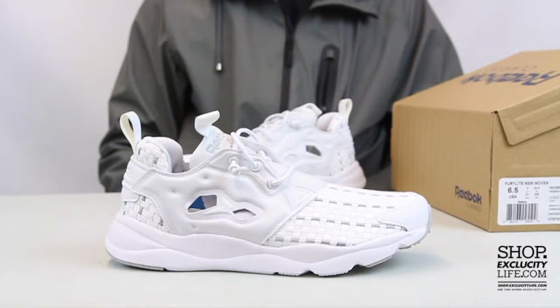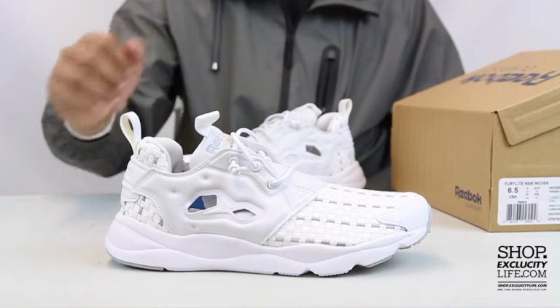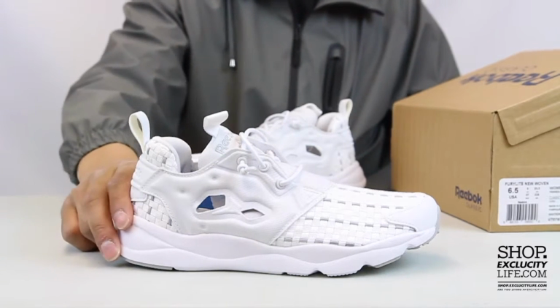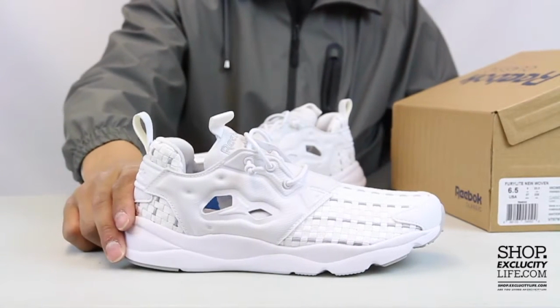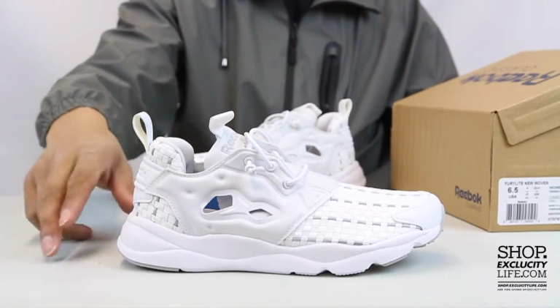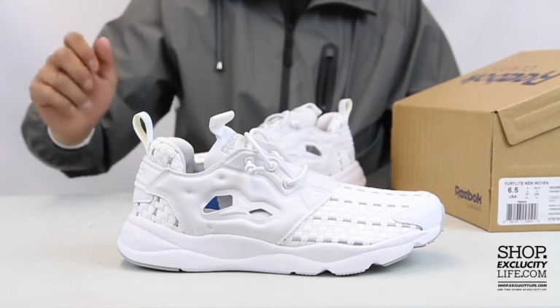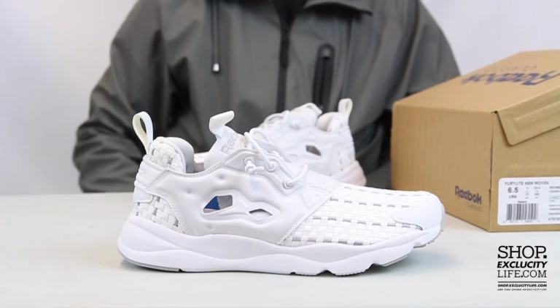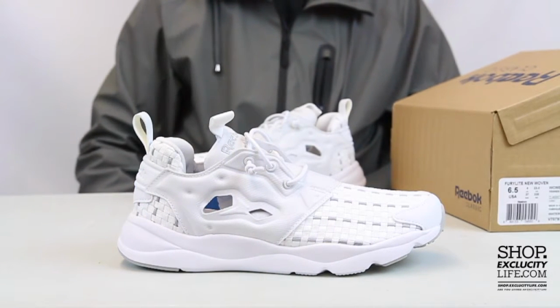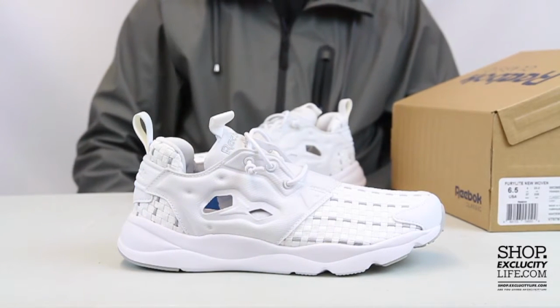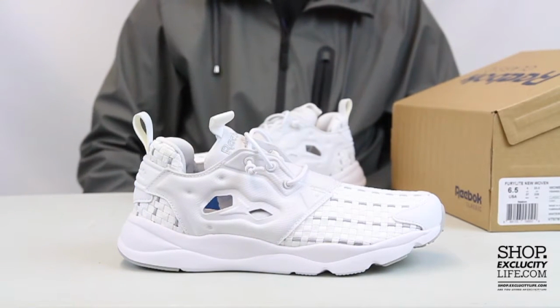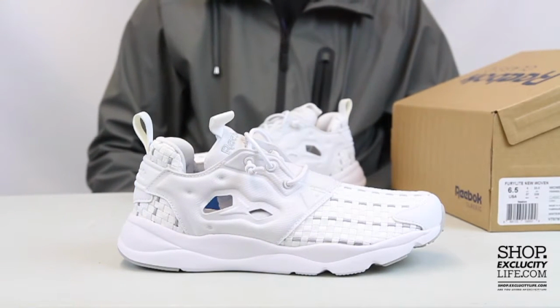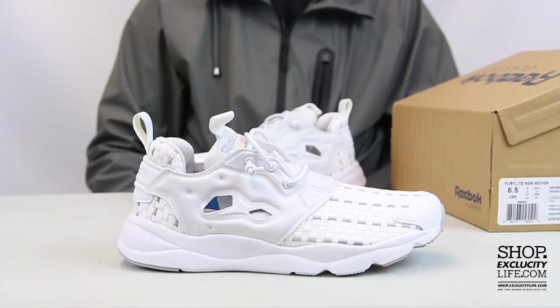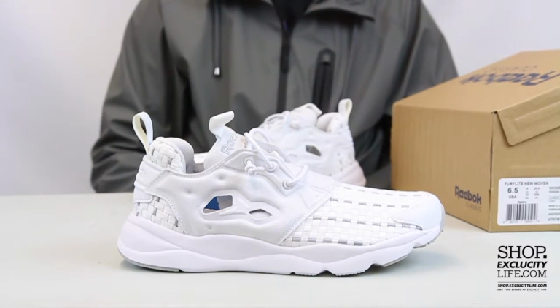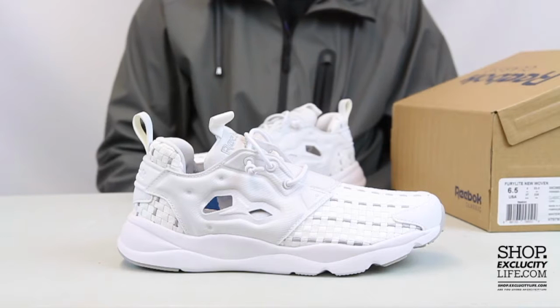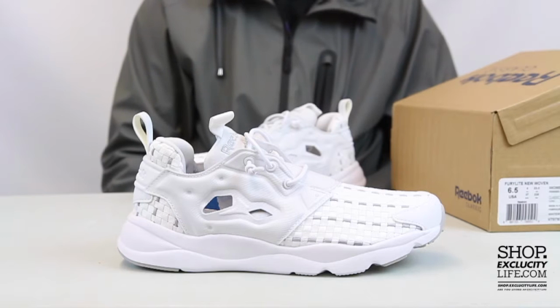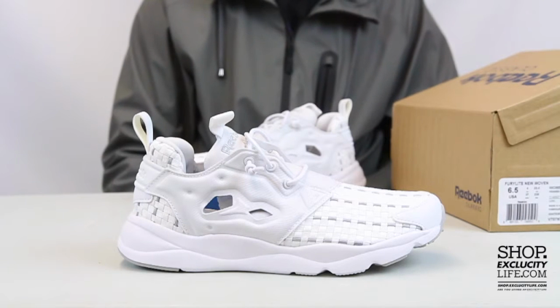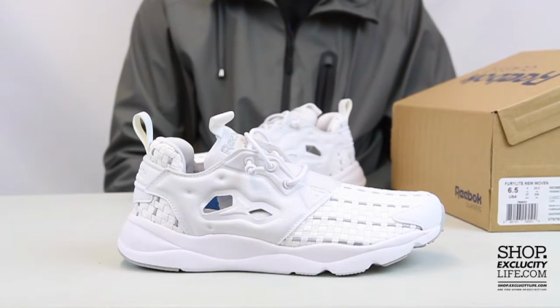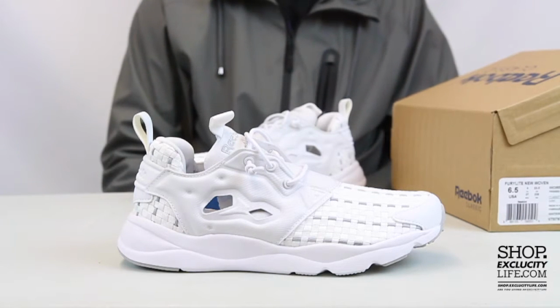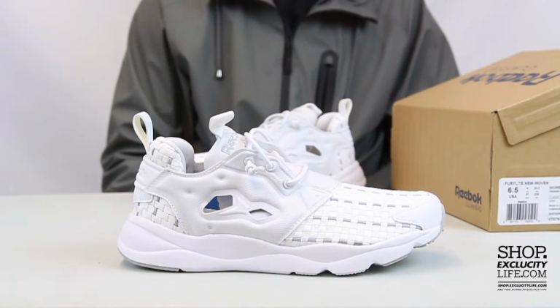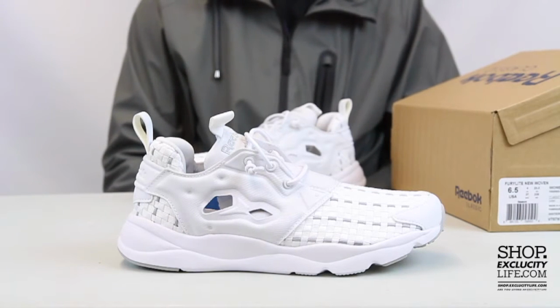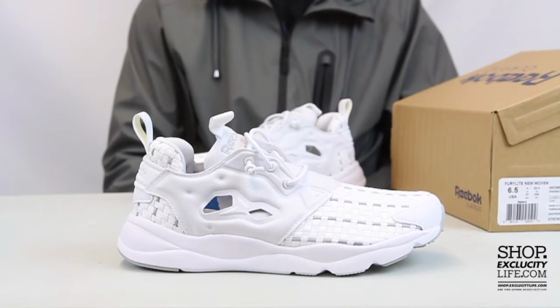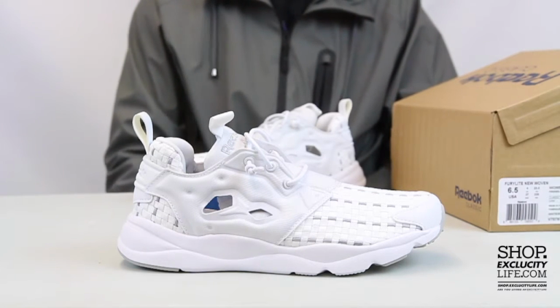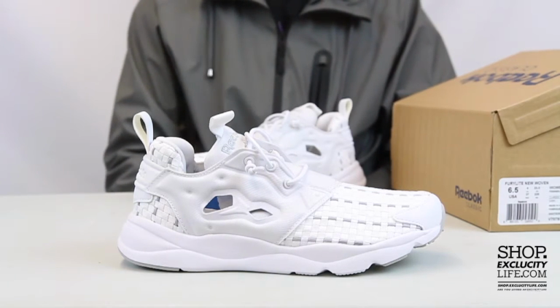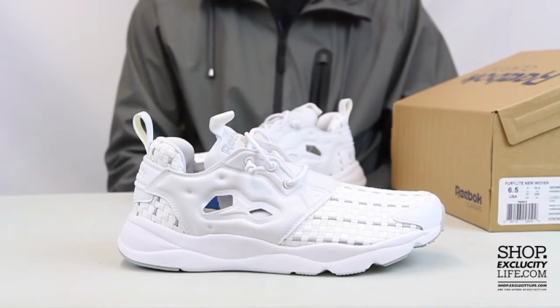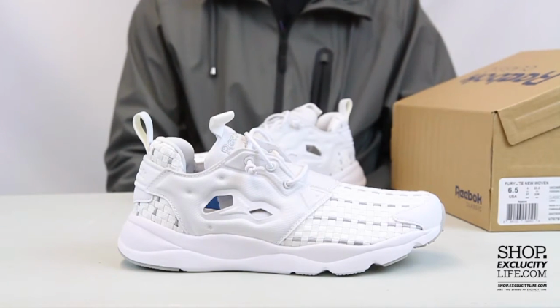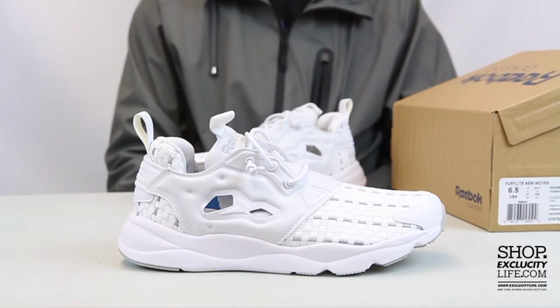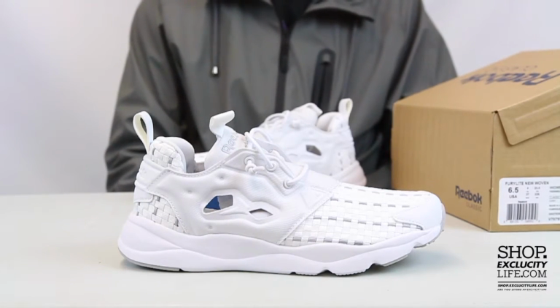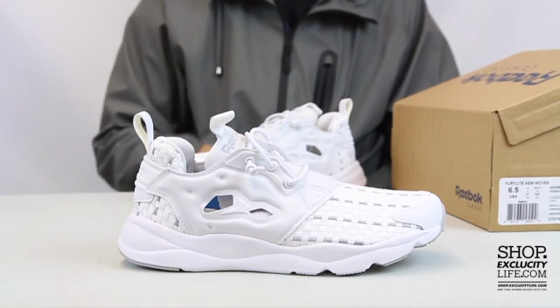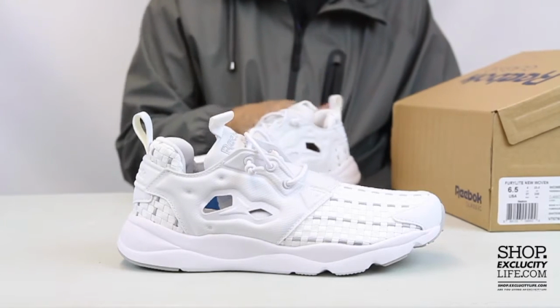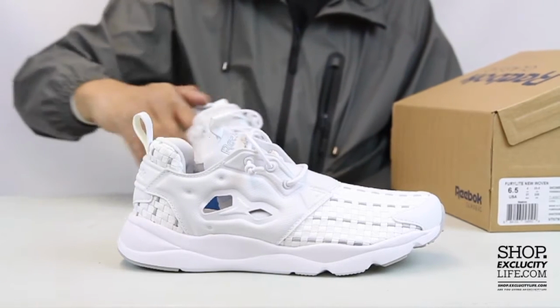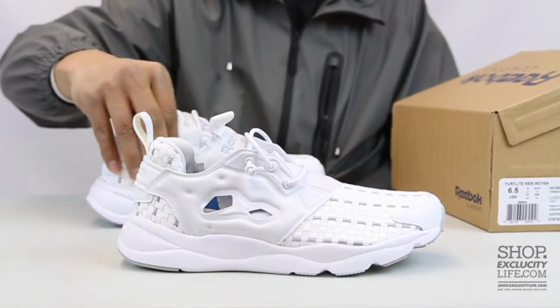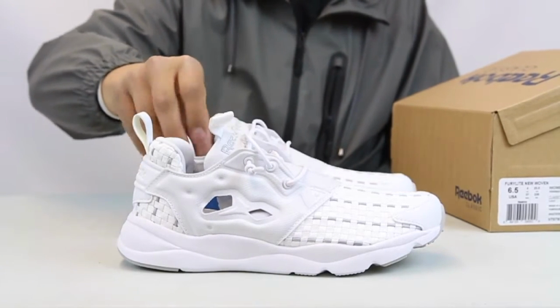For more information on how to purchase these shoes, you can visit us at shop.excluscitylife.com. For more information on our locations in the Montreal and Toronto area, you can also visit us at shop.excluscitylife.com.